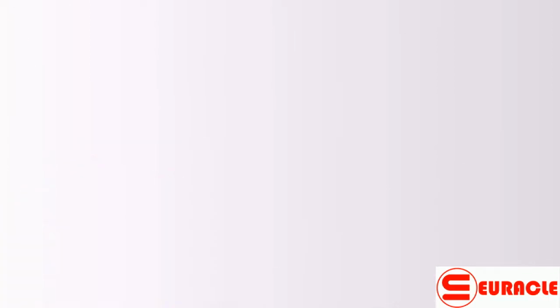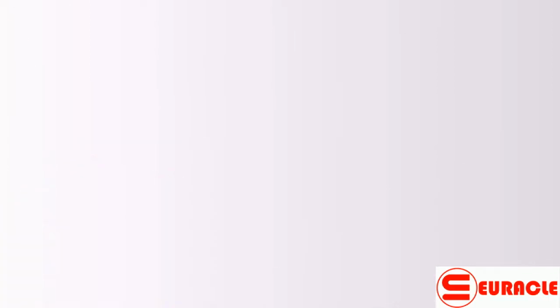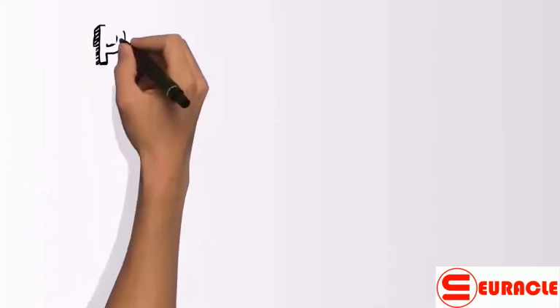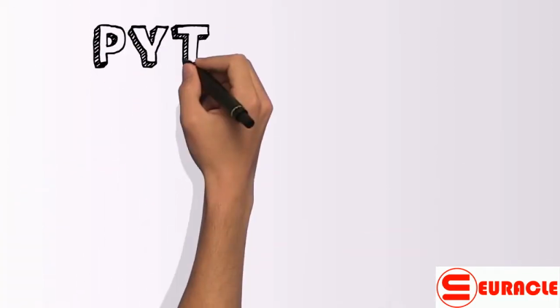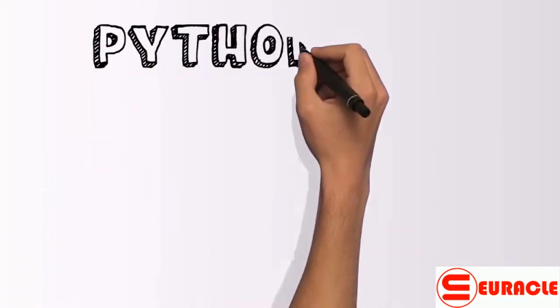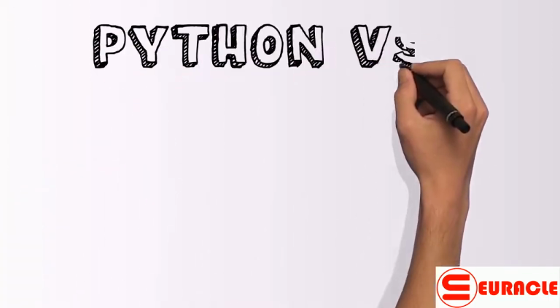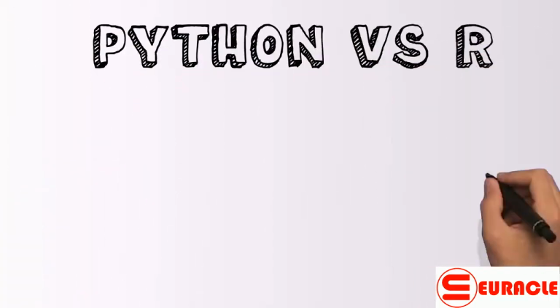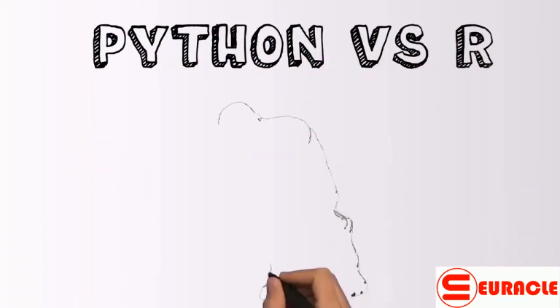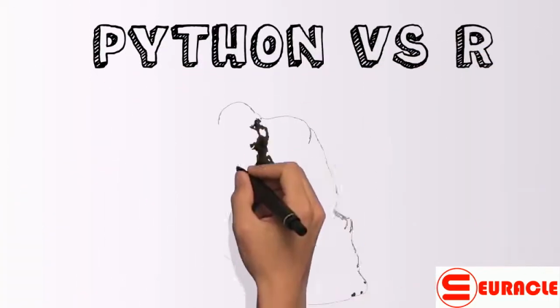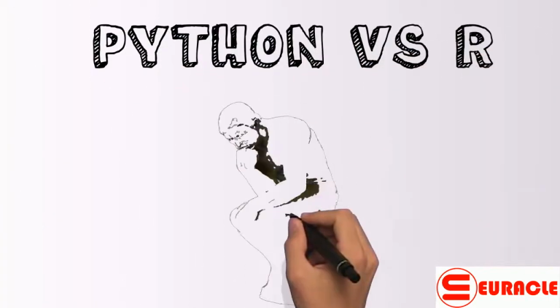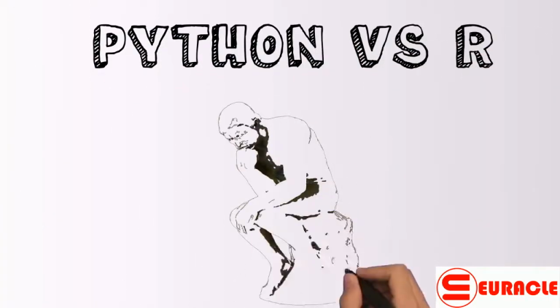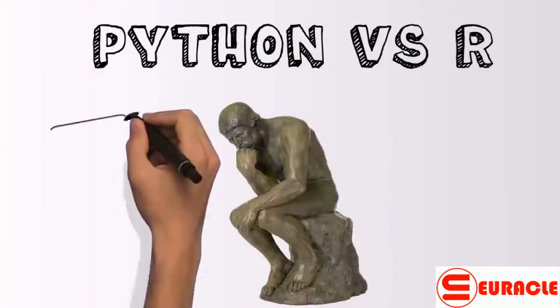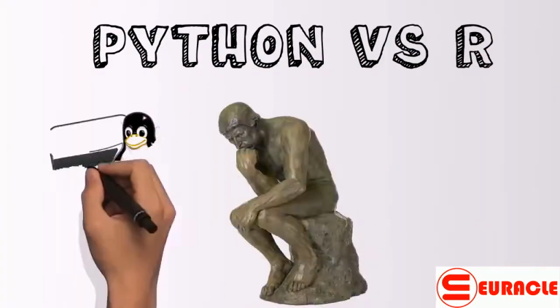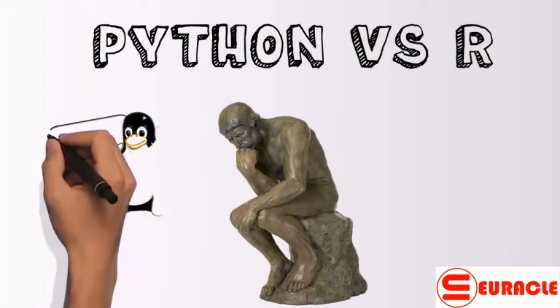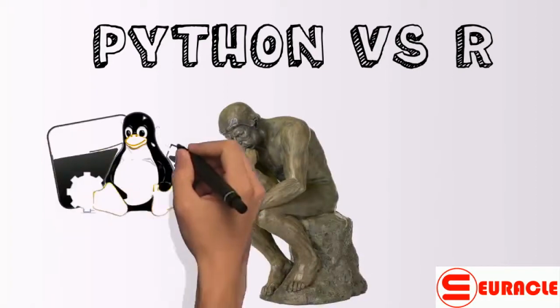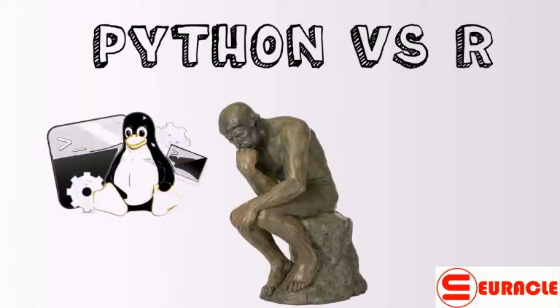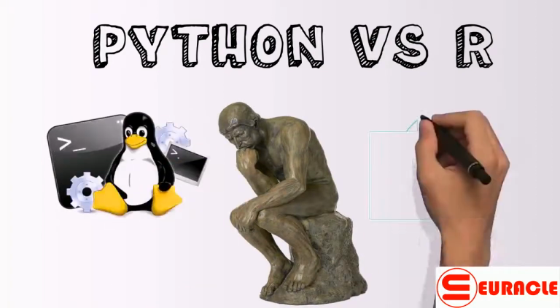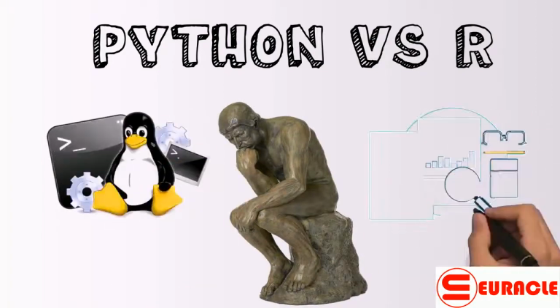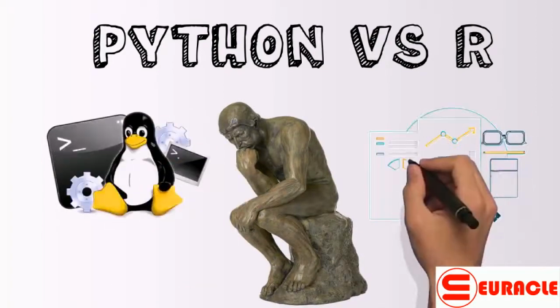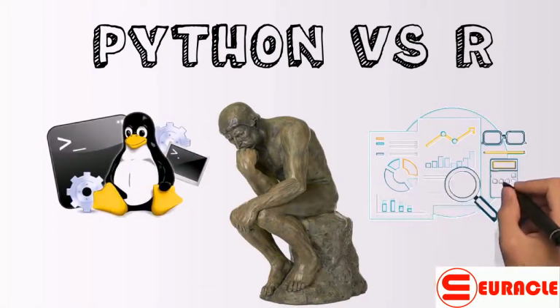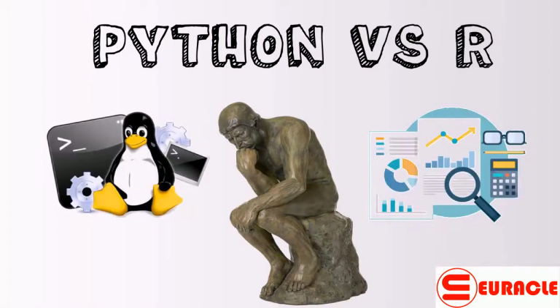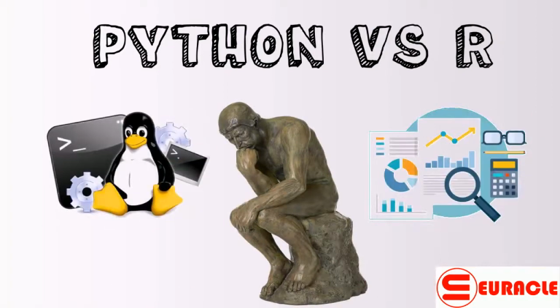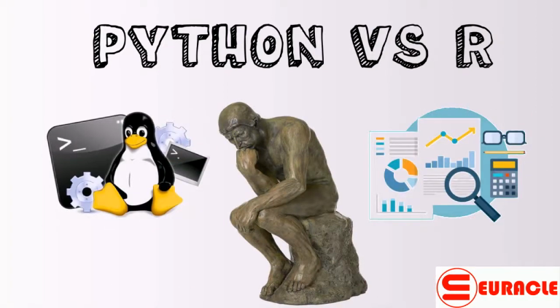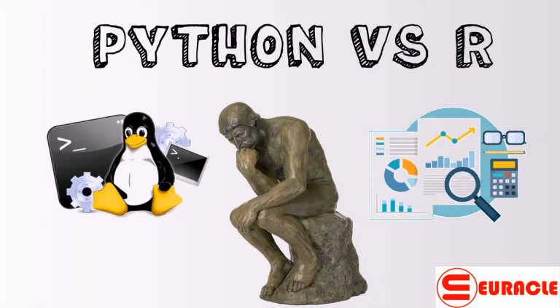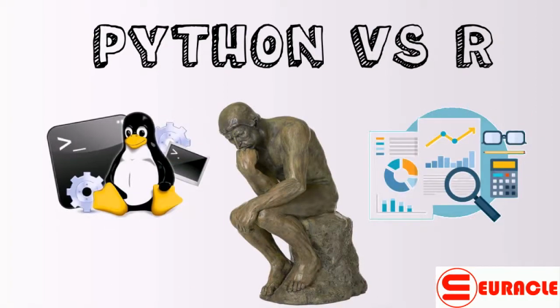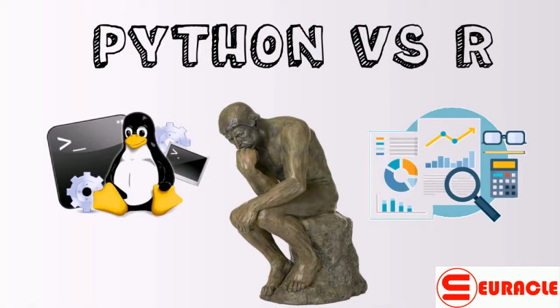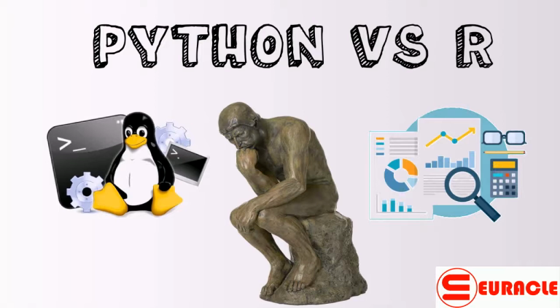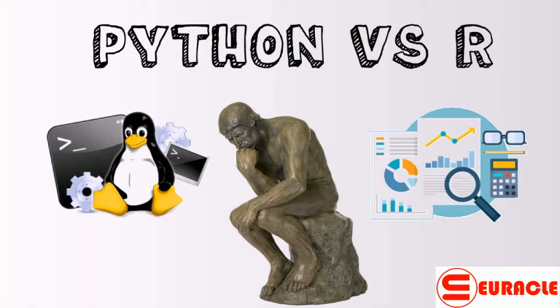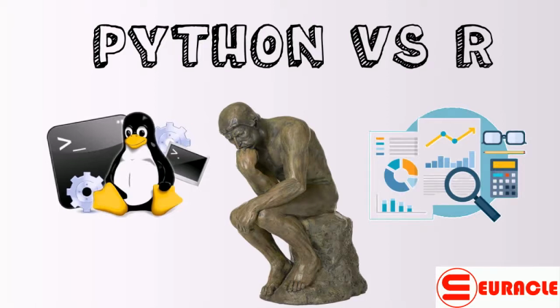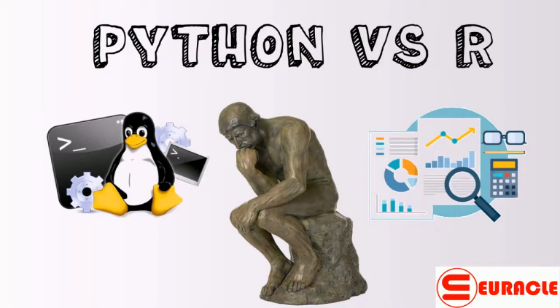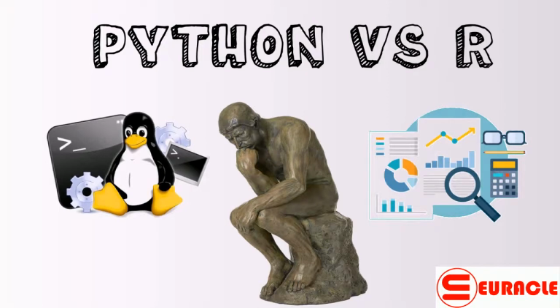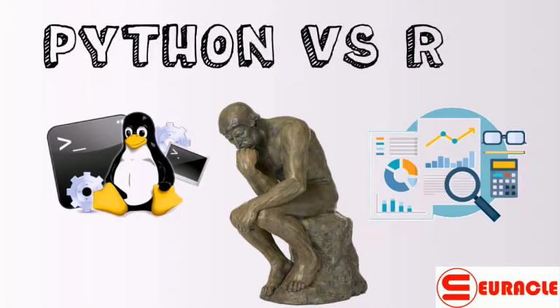In a study conducted by KDnuggets among data scientists, it was concluded that Python holds the majority of support, with R holding 44% and Python holding 53% amongst this group. The difference between Python and R is largely philosophical — one is a full-service language developed by Unix scripwriters, and the other is a tool for data analysis designed and built by stat heads, big data junkies, and social scientists.